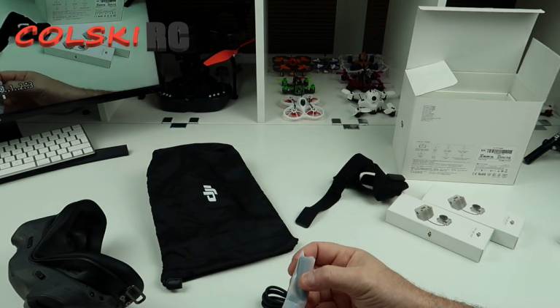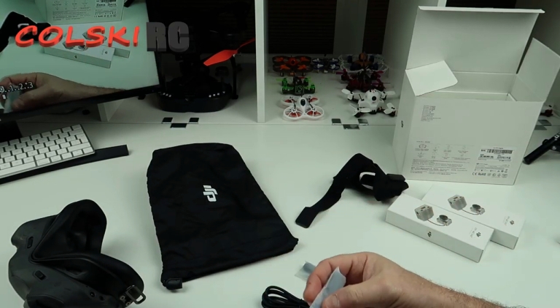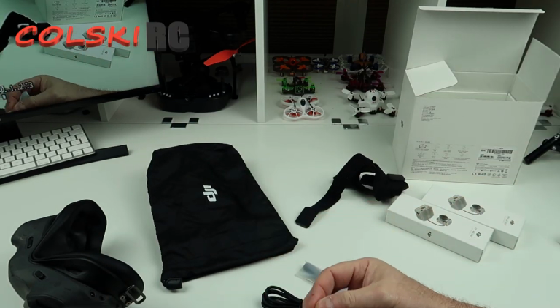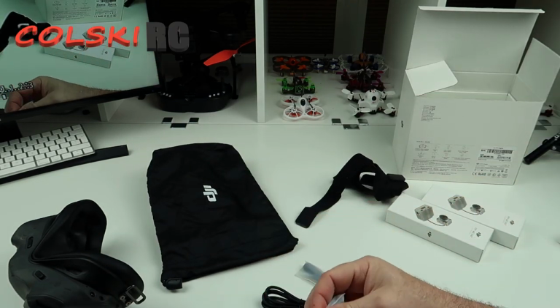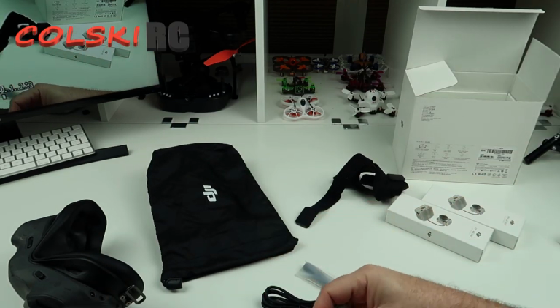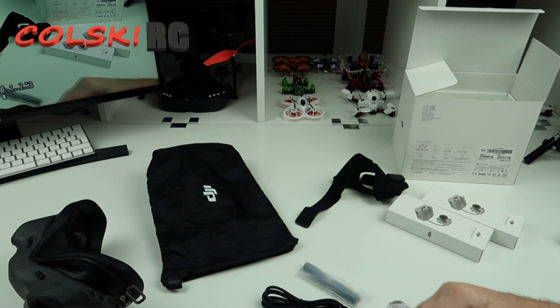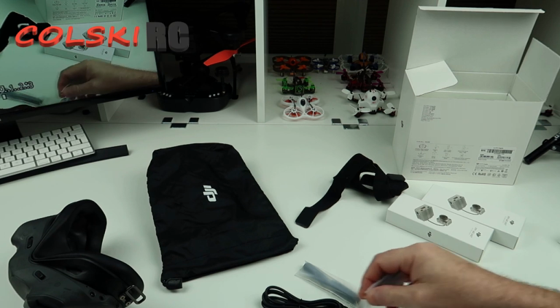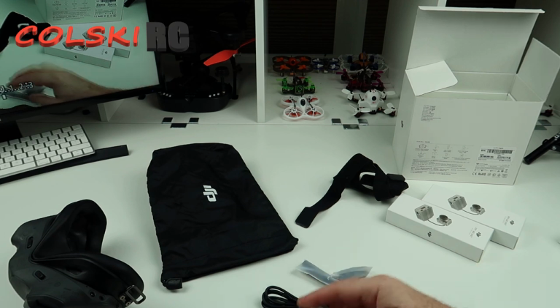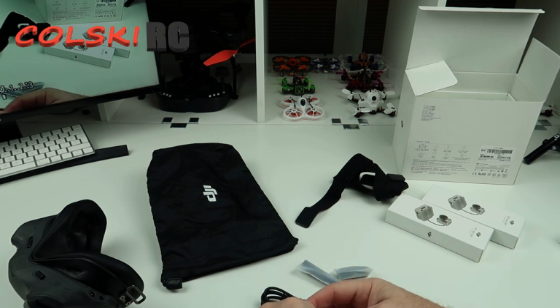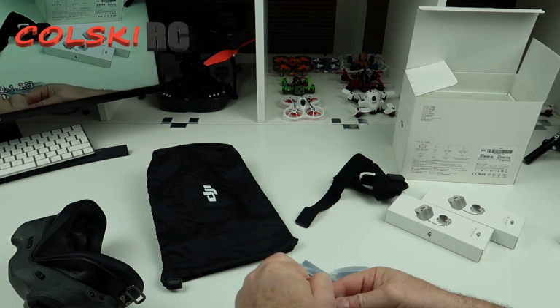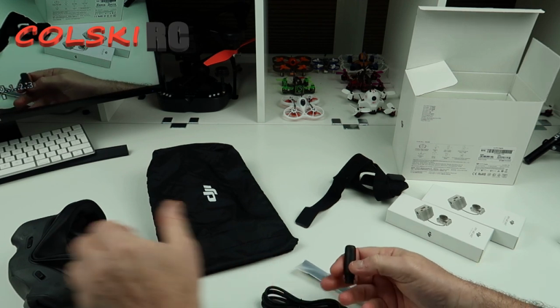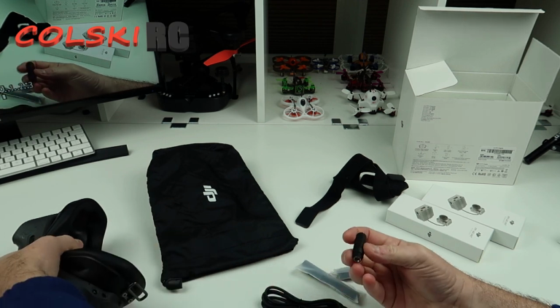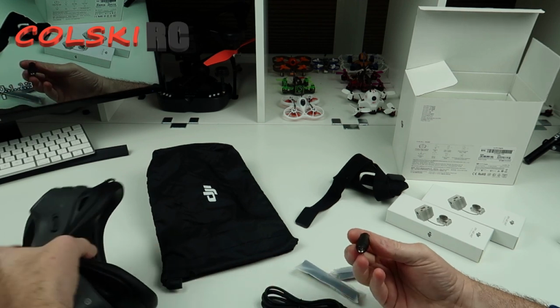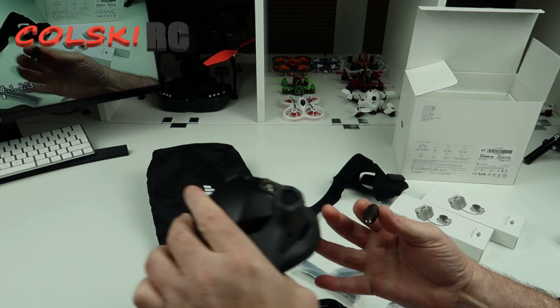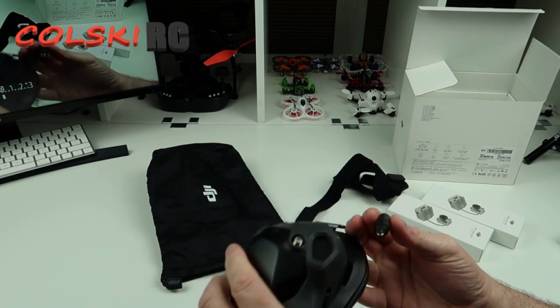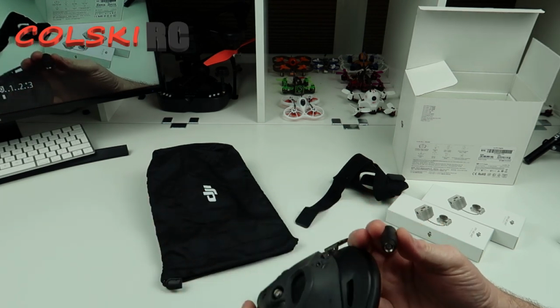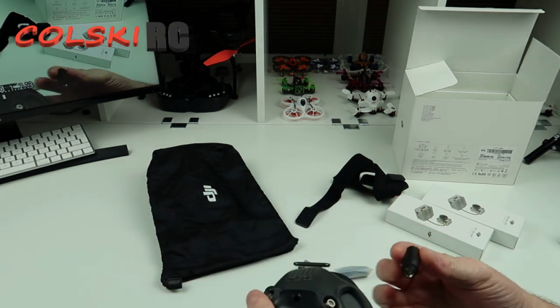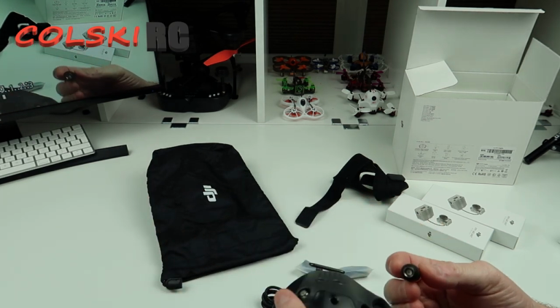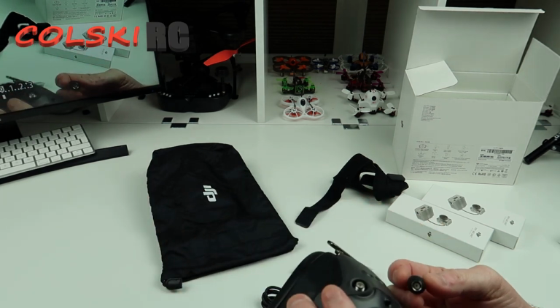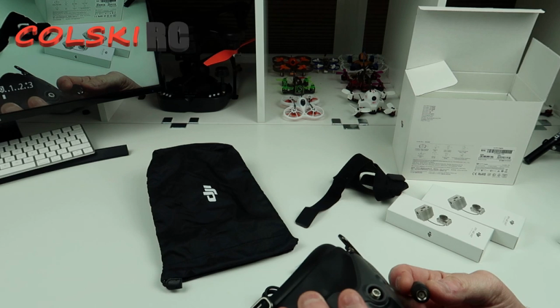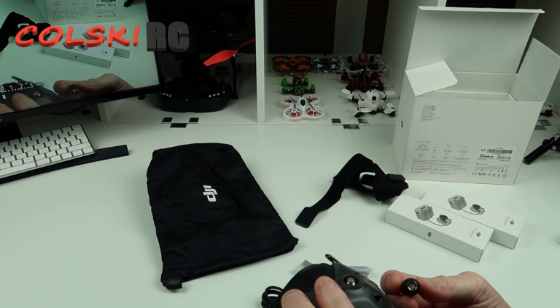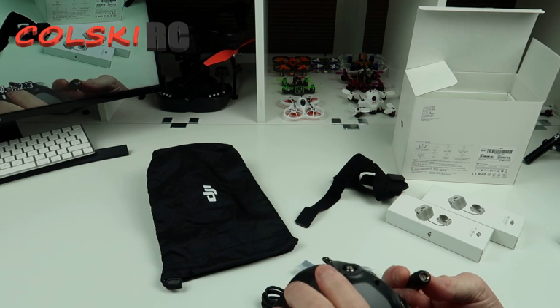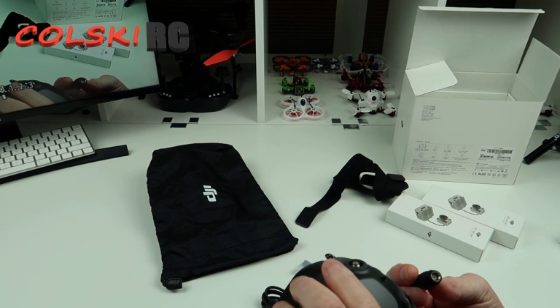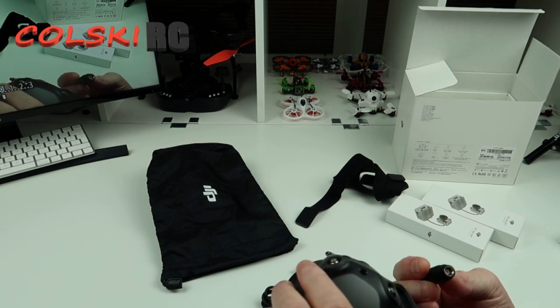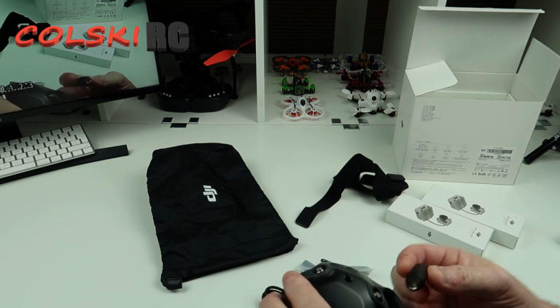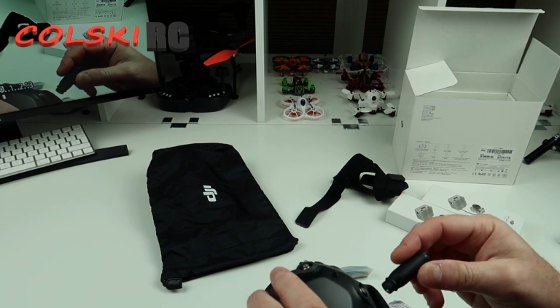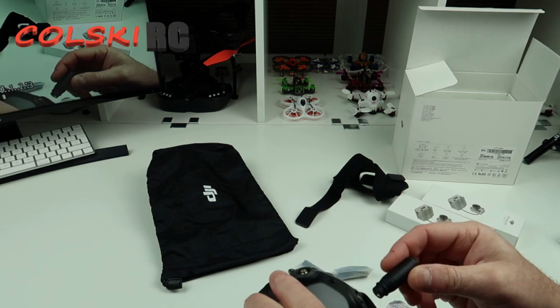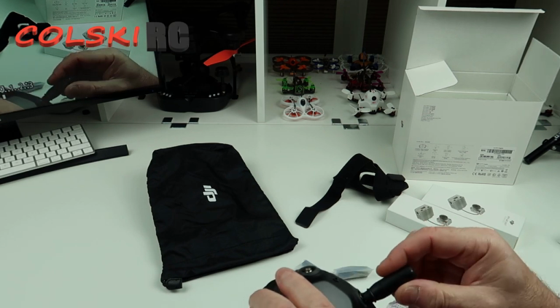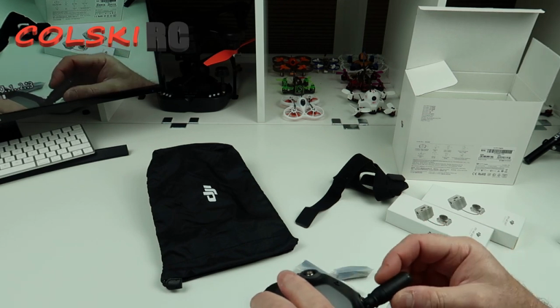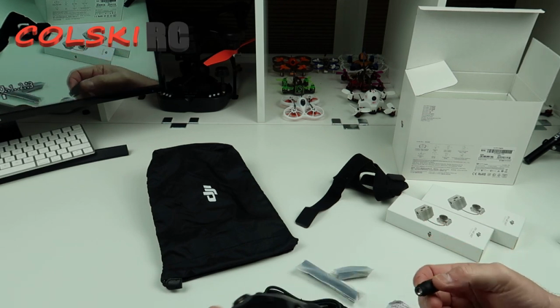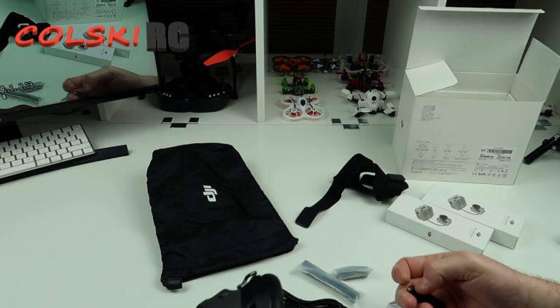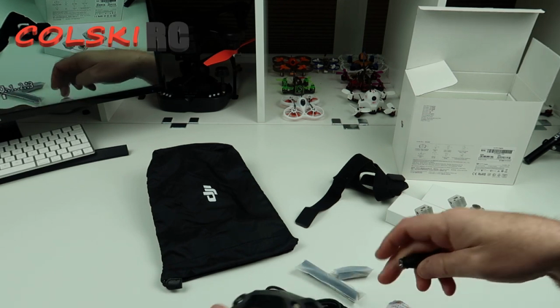This is a head strap for your goggles. Let's have a look at the antennas — you can actually put whatever antennas you want on this, but we're going to fit the standard antennas. I believe they're all the same.